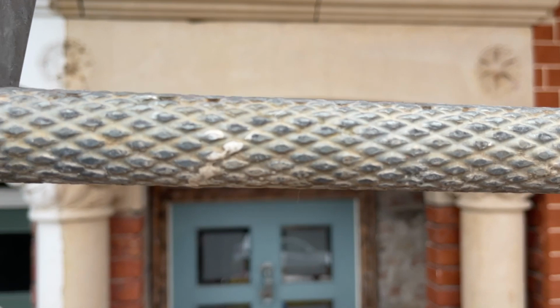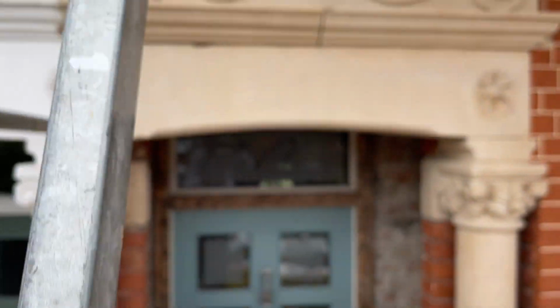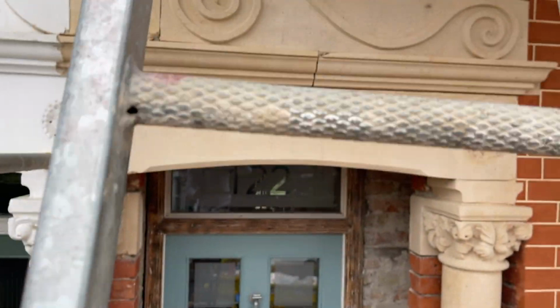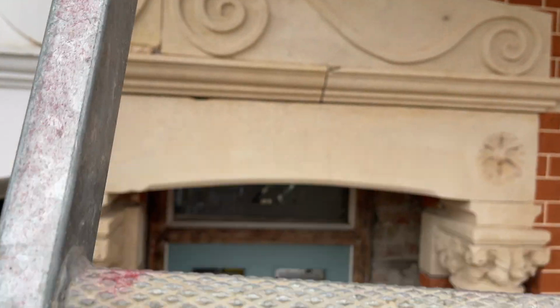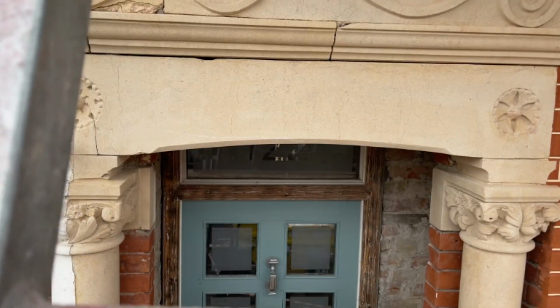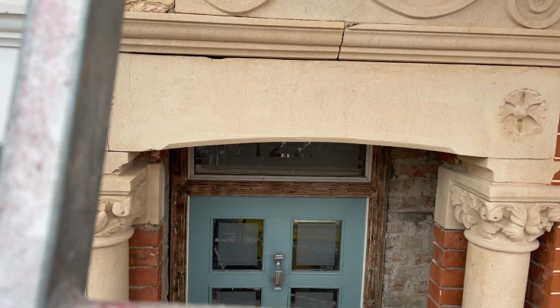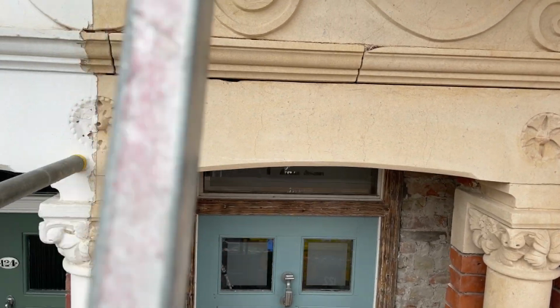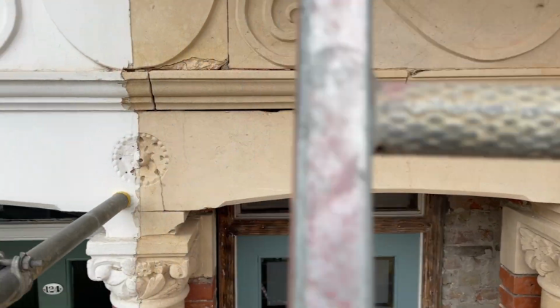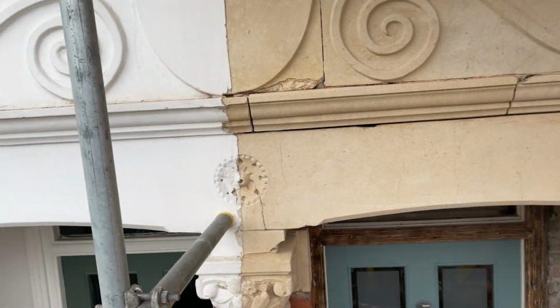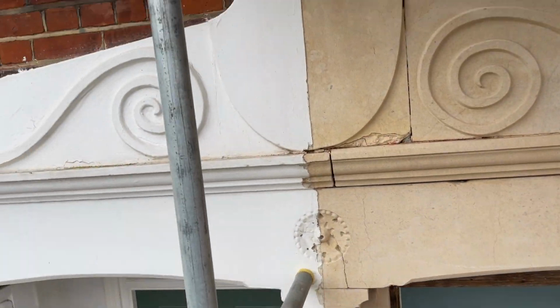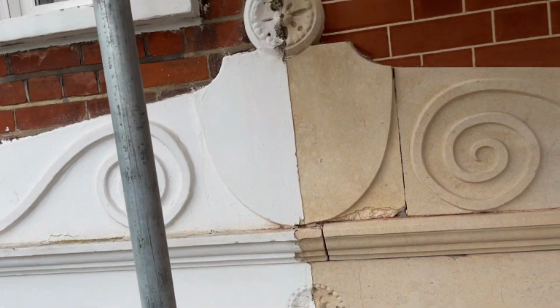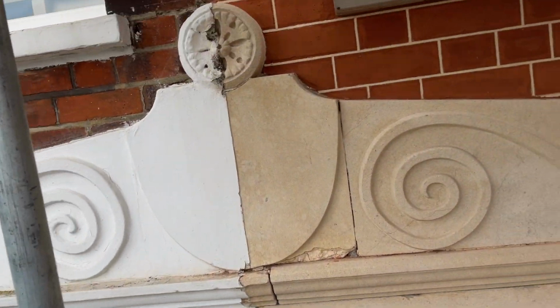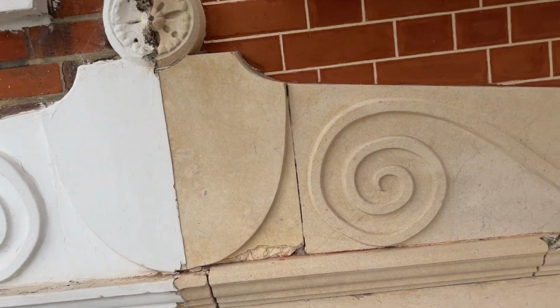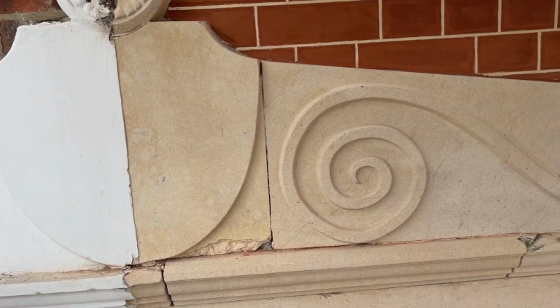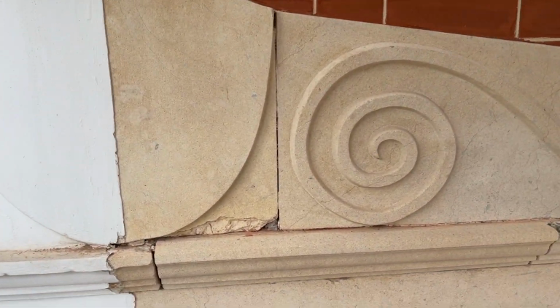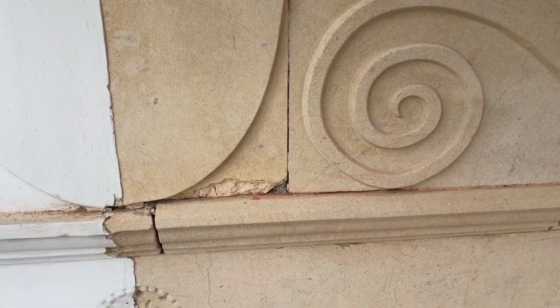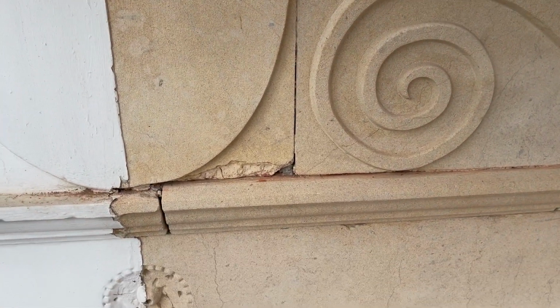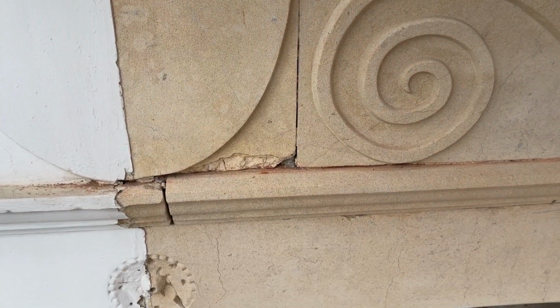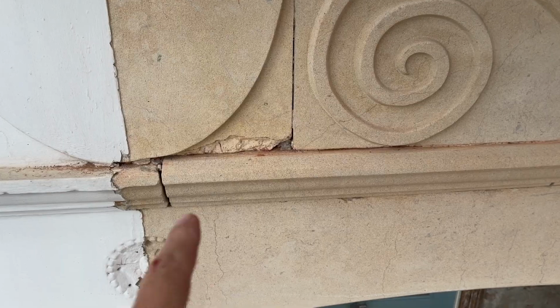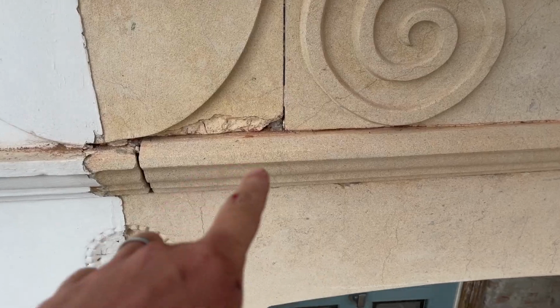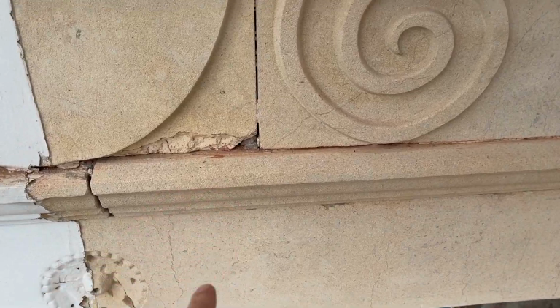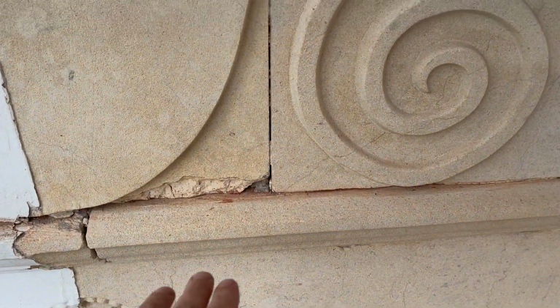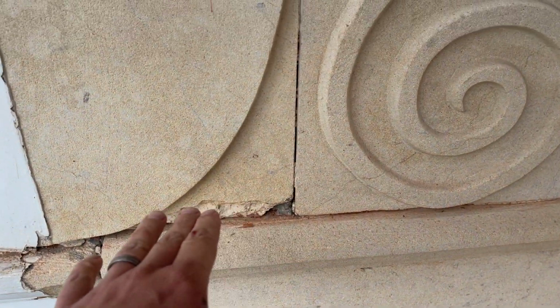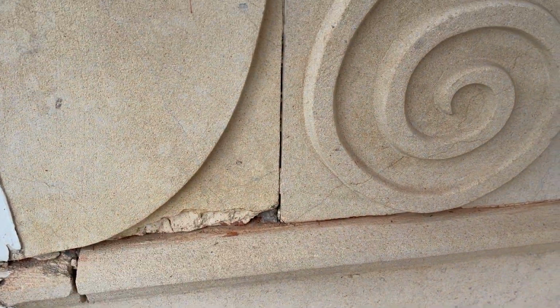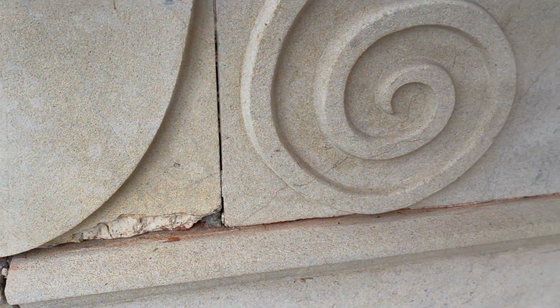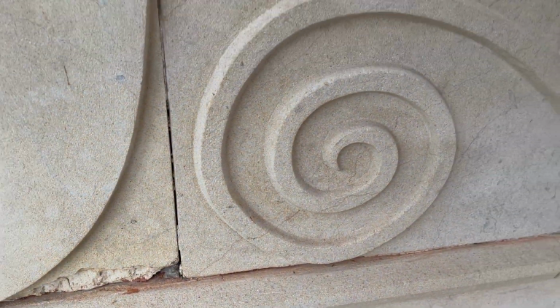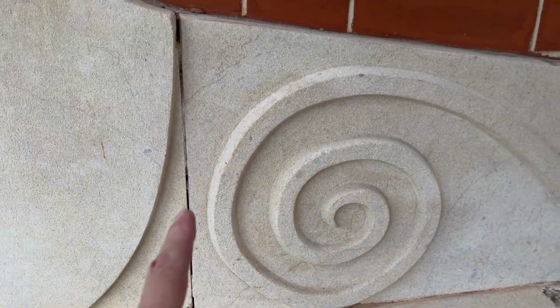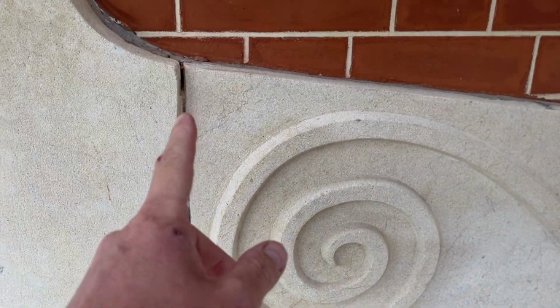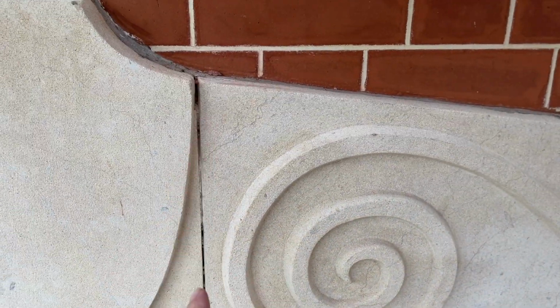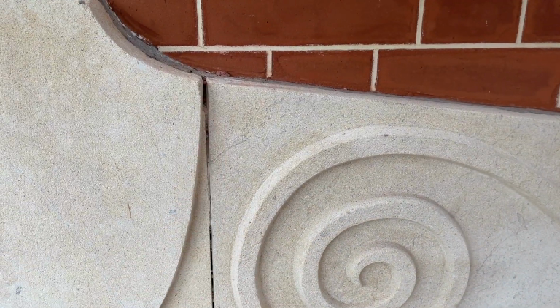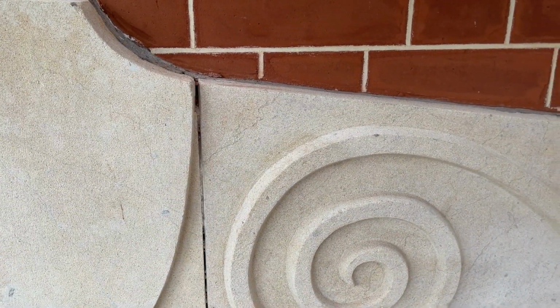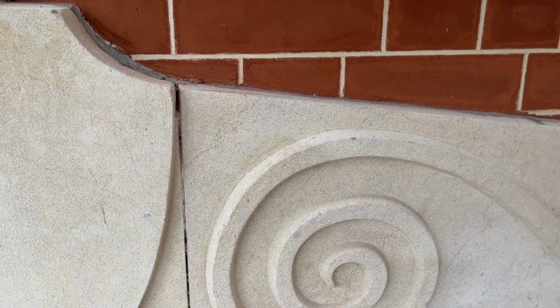We've got a few more indents to do, so we'll get some new pieces of stone made up and put some nice new indents in here. There's also some stone pointing left to do.